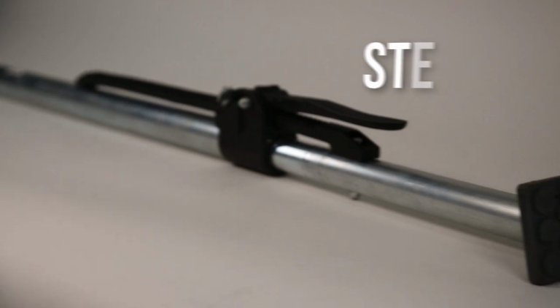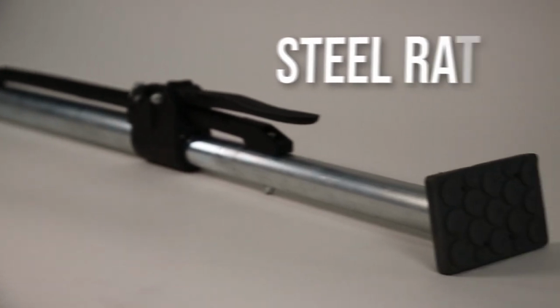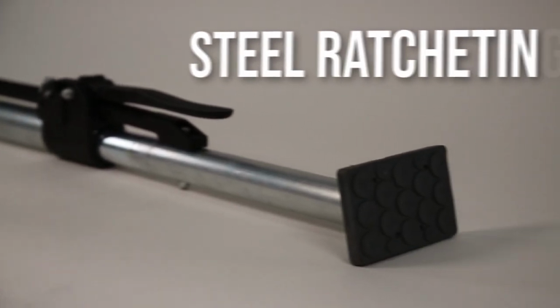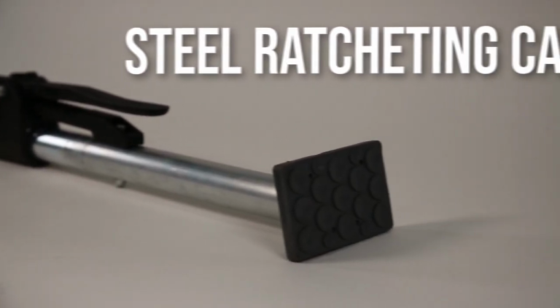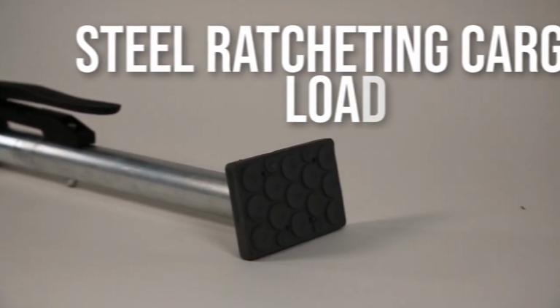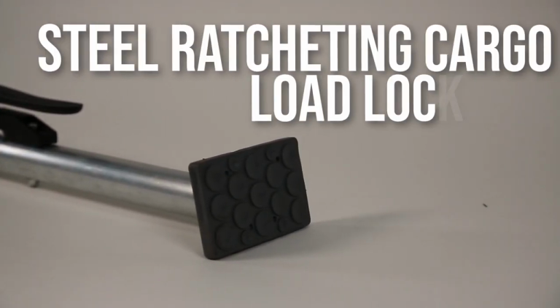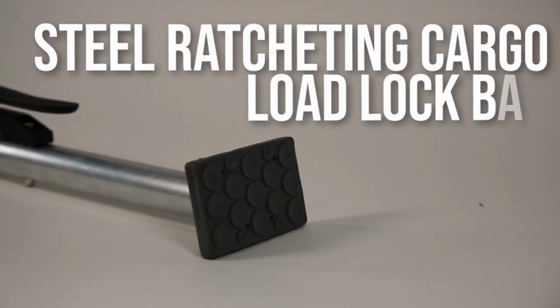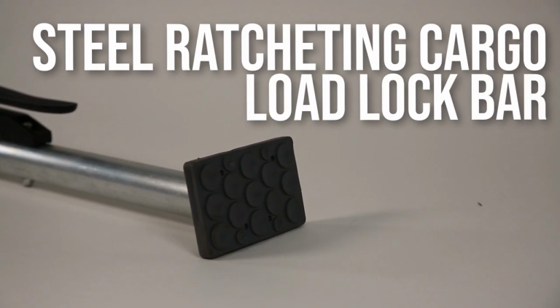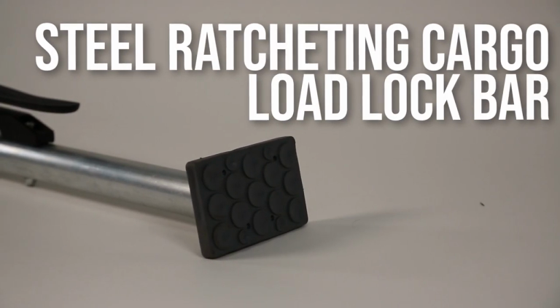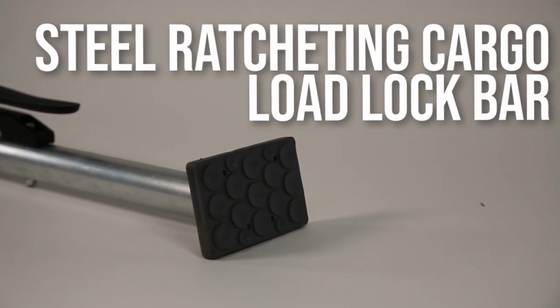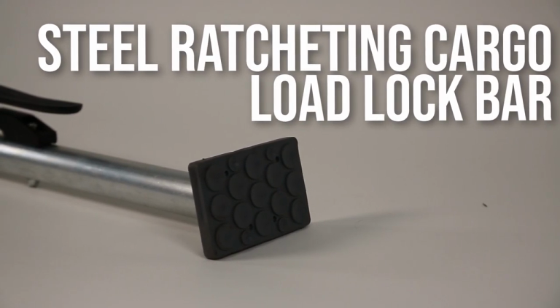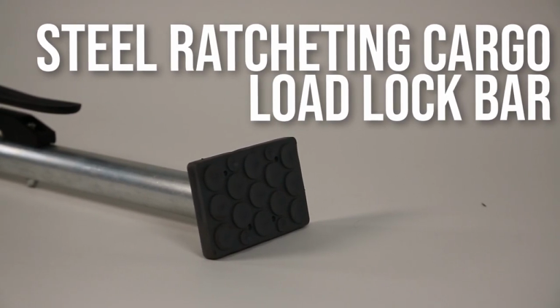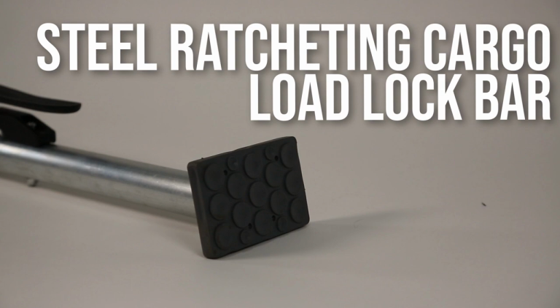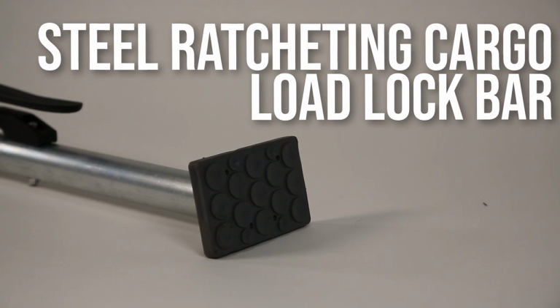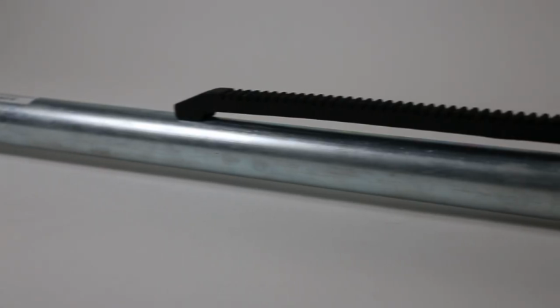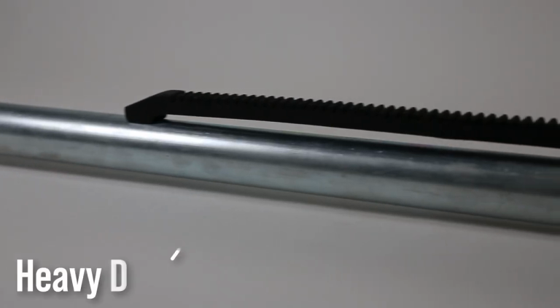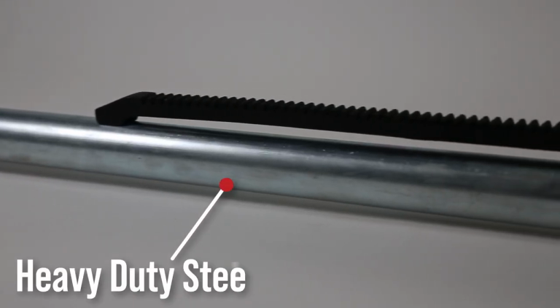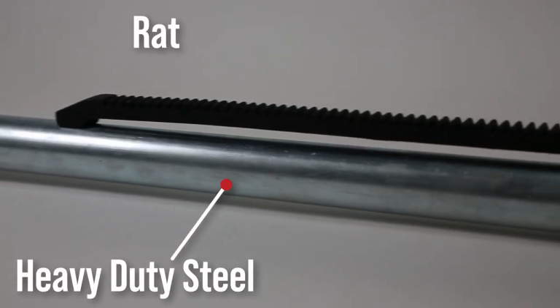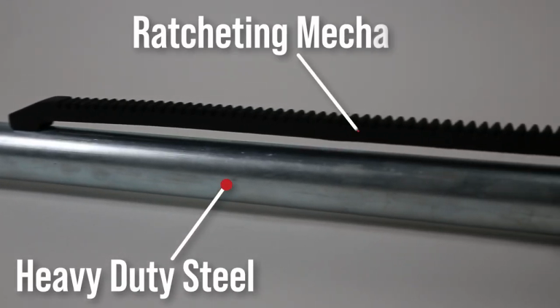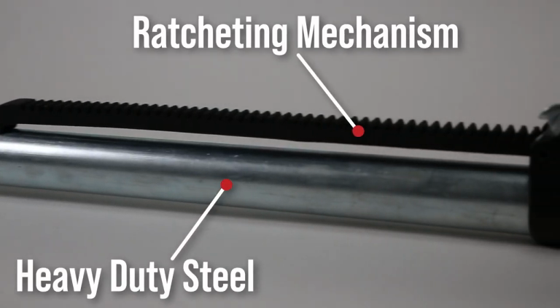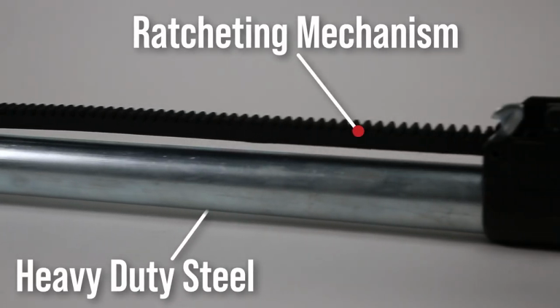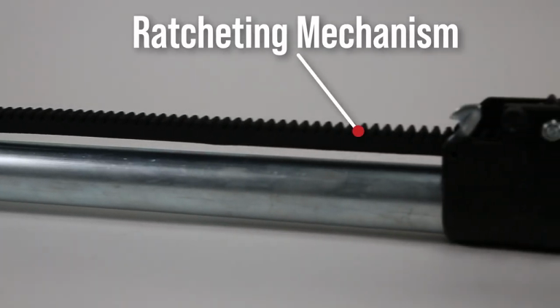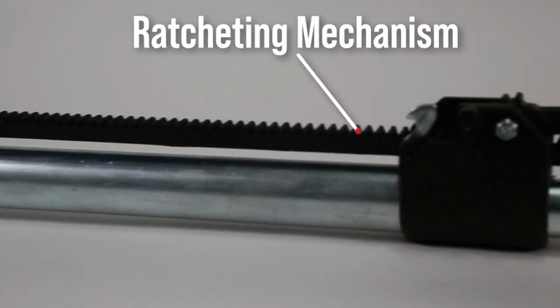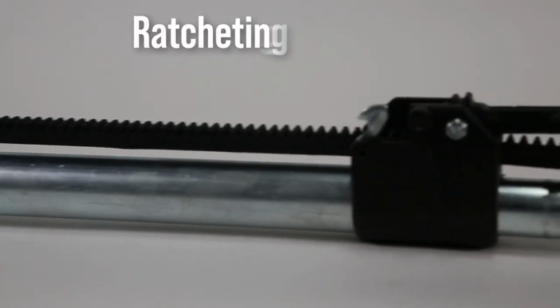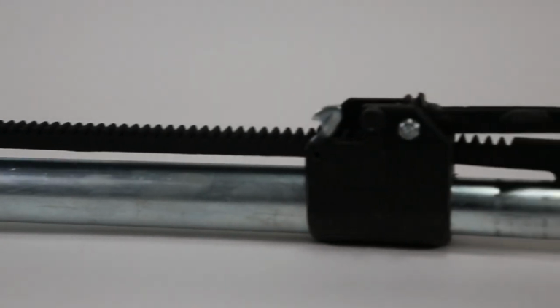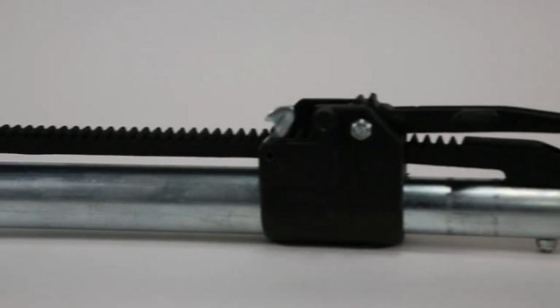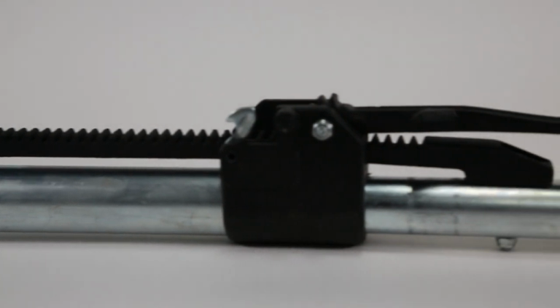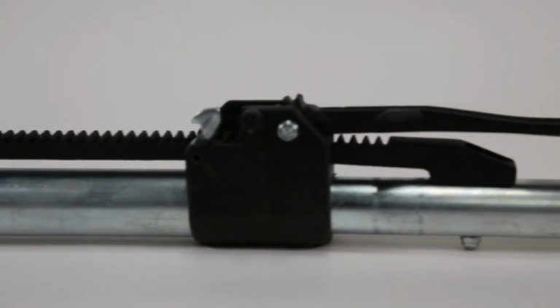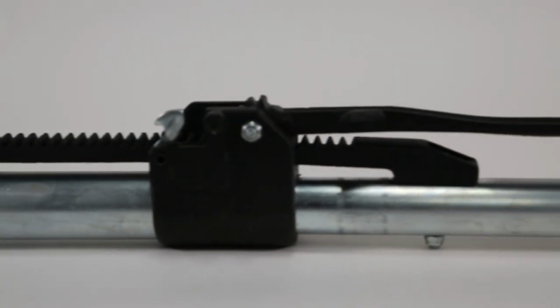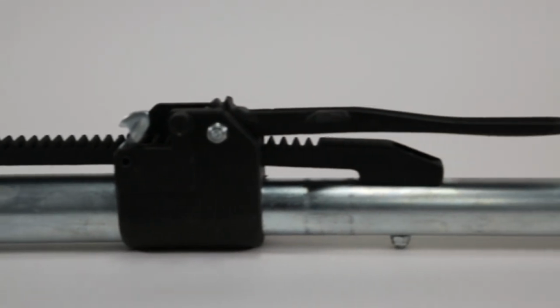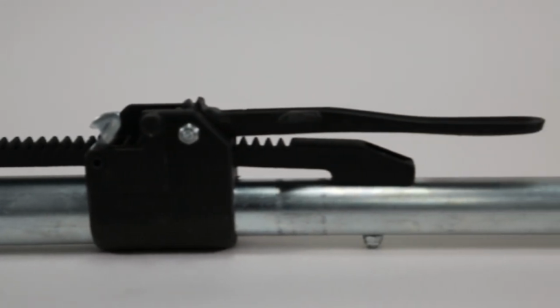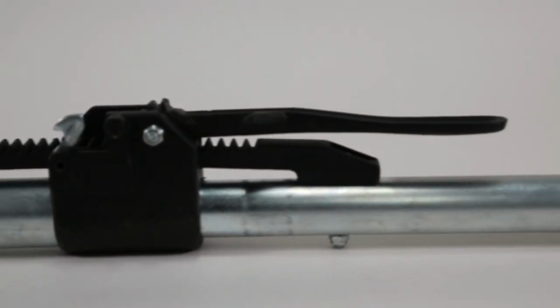Mighty Products' steel ratcheting cargo load lock bar — the ultimate solution for securing cargo during transportation. Featuring a heavy-duty steel construction and a ratcheting mechanism that adjusts to fit any cargo space, the load lock bar provides maximum stability and security.